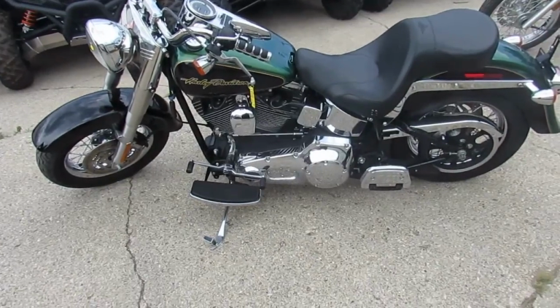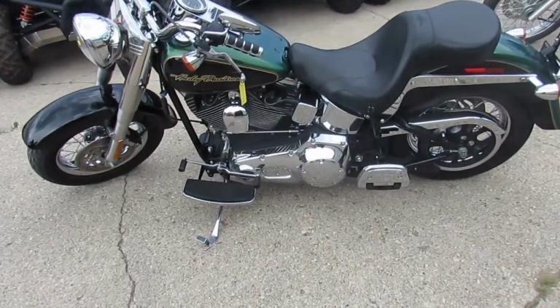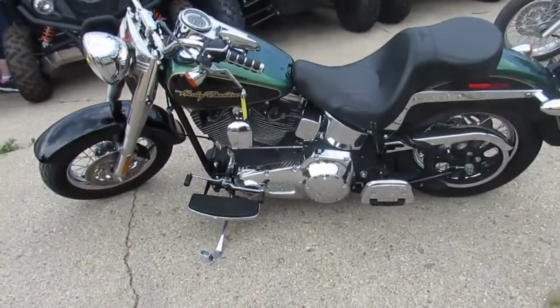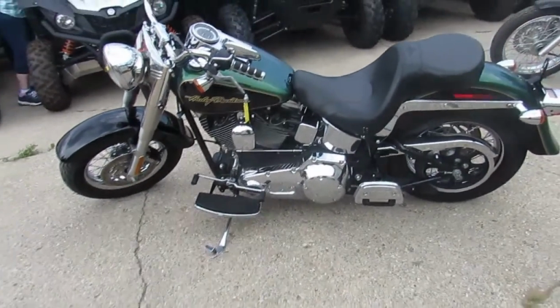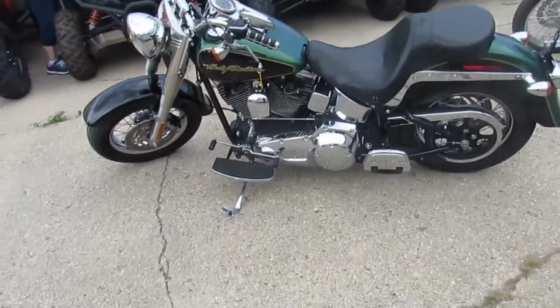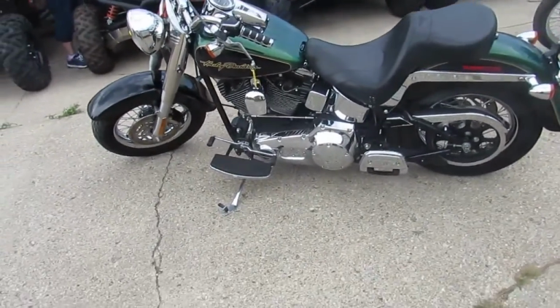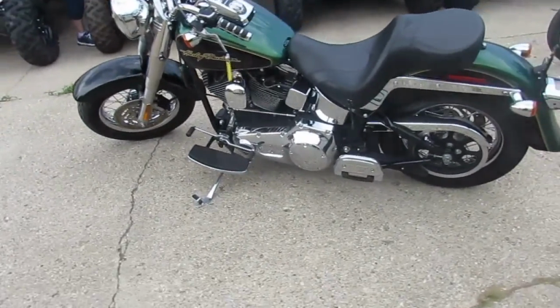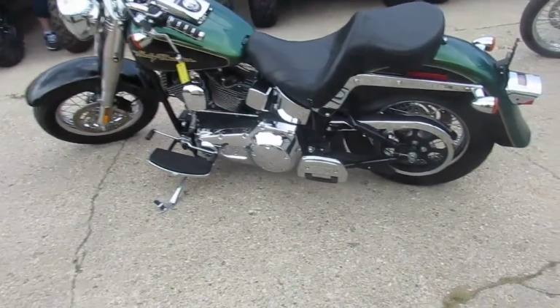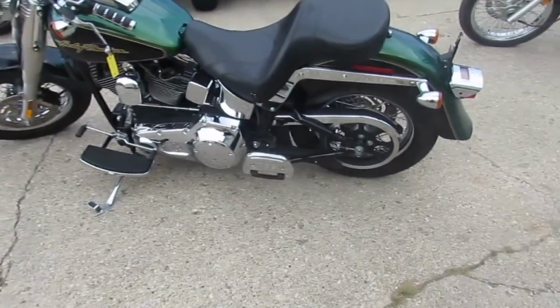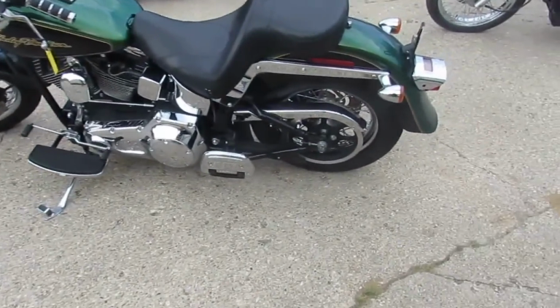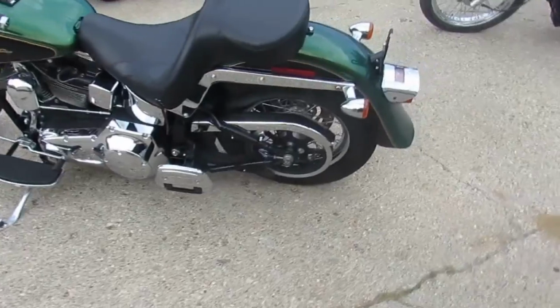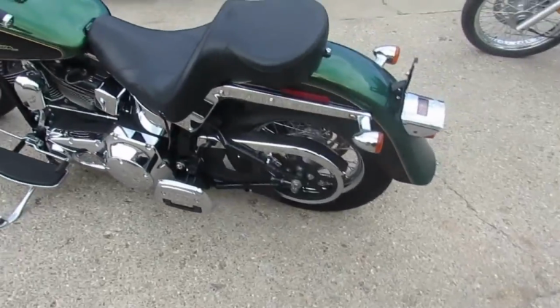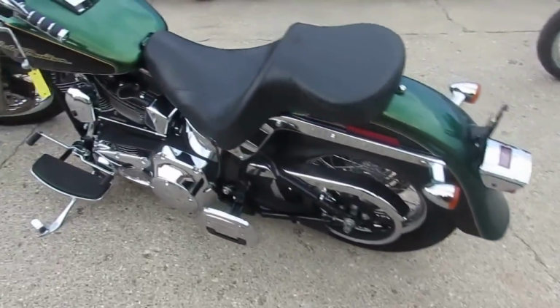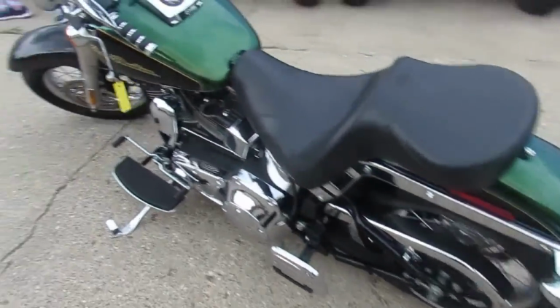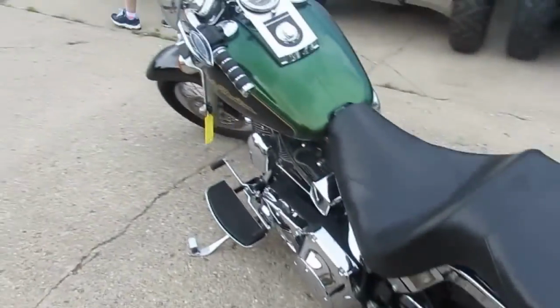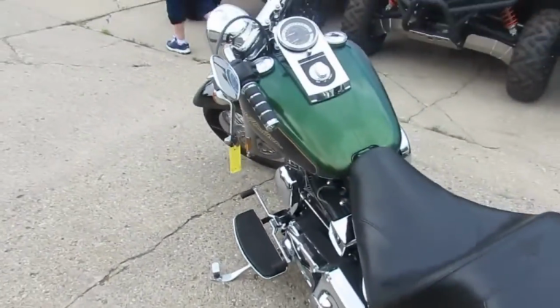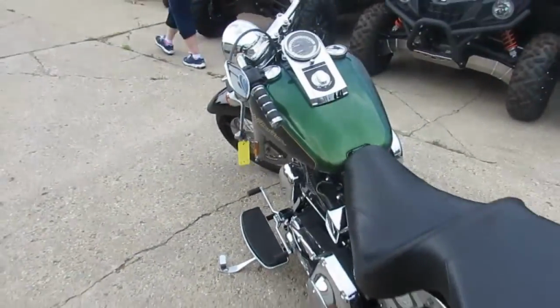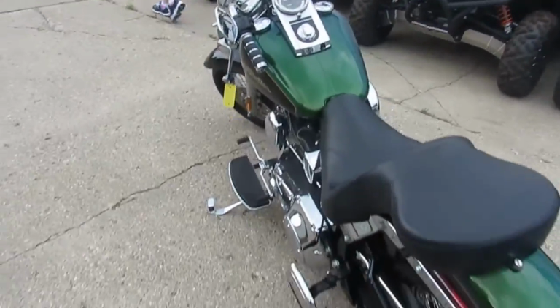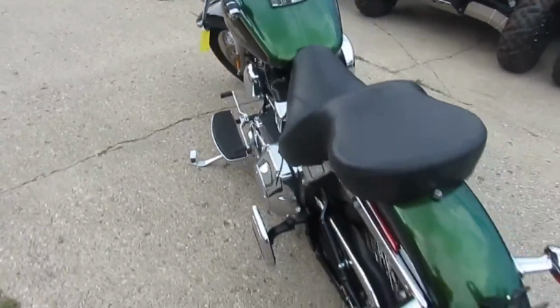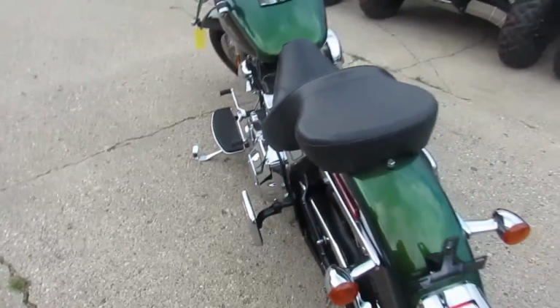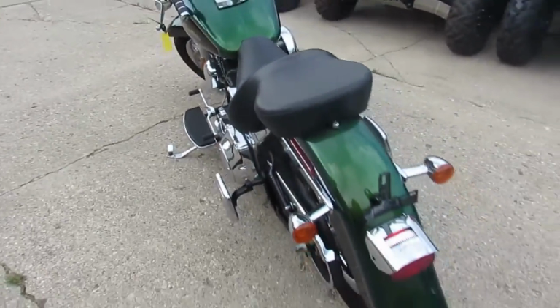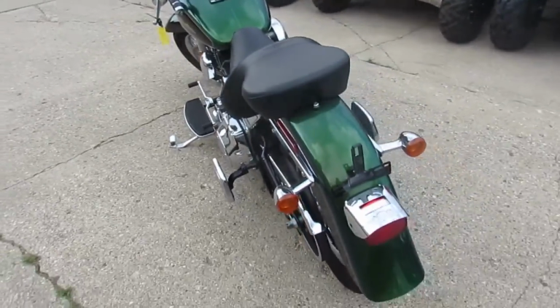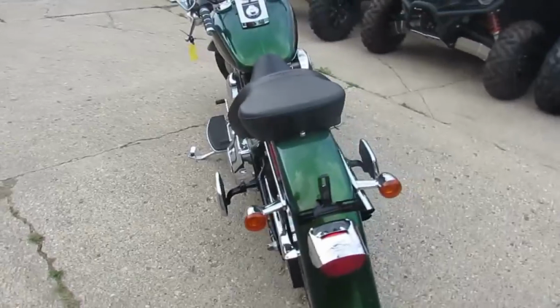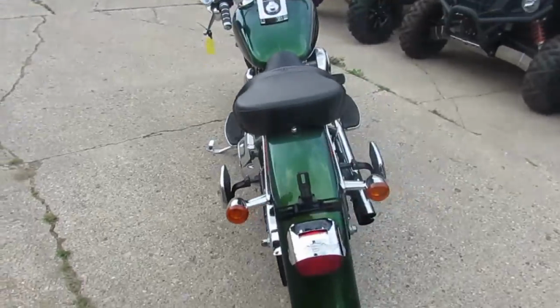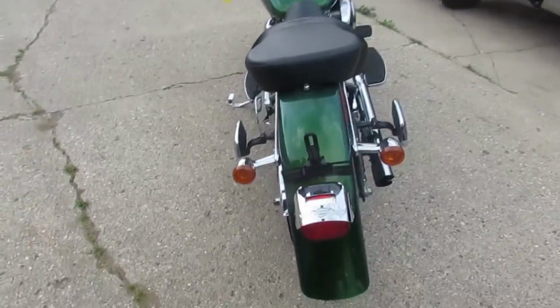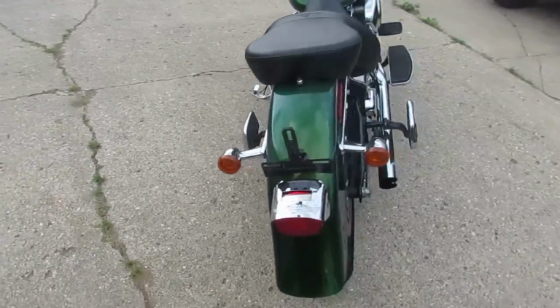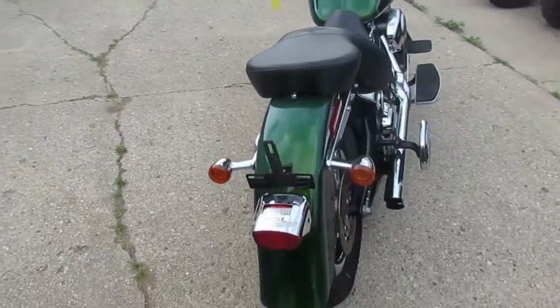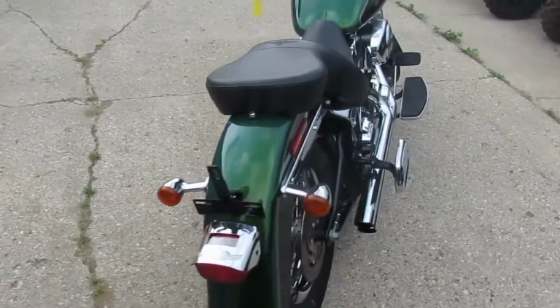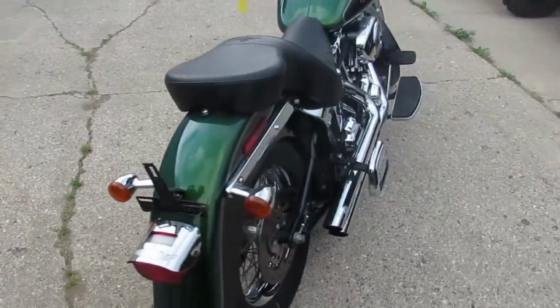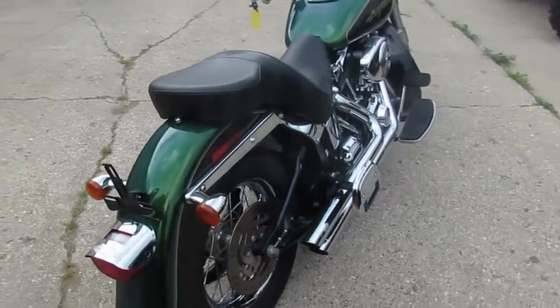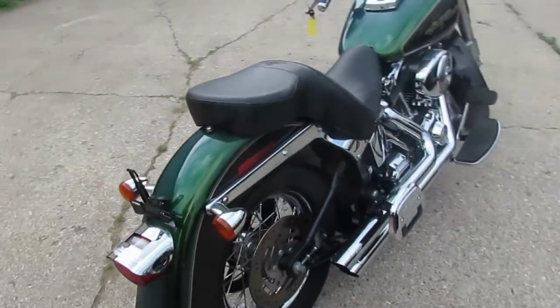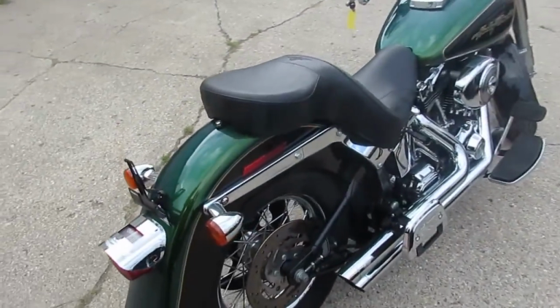Hey guys, it's Approval Powersports. We're knocking out the videos on these new used Harleys we just got in. We got over a hundred used Harleys in, so we're going to hammer them out as quick as we can. Keep an eye on our YouTube channel, our Facebook page, and our website.